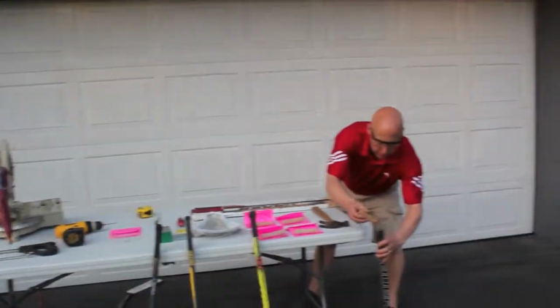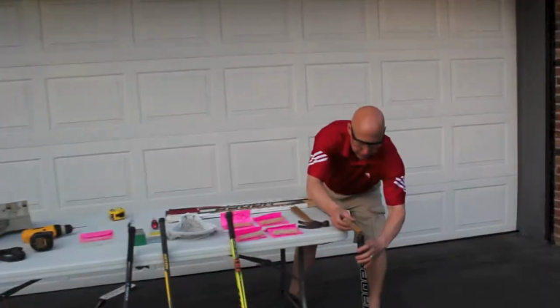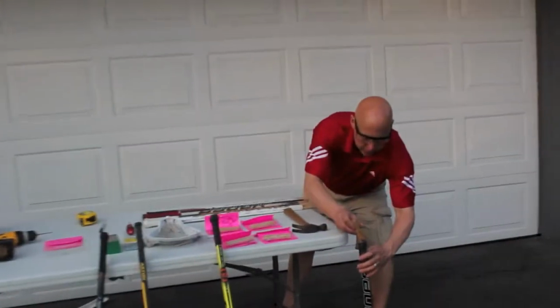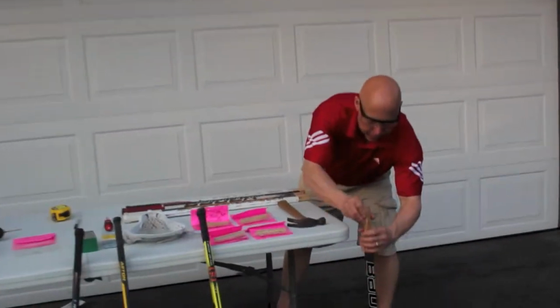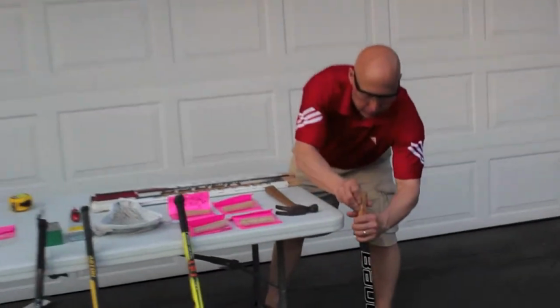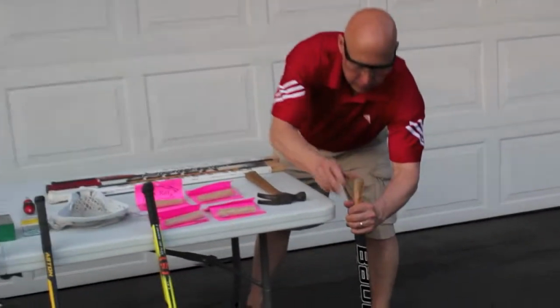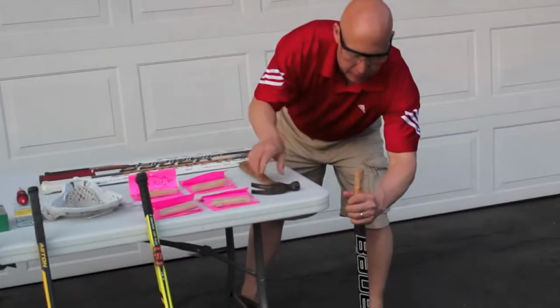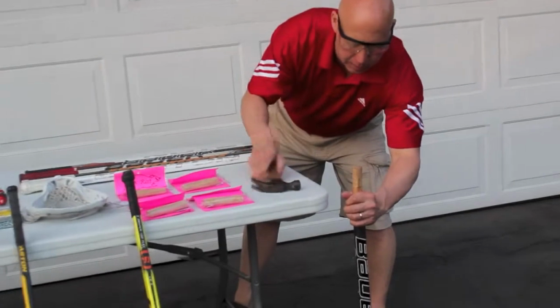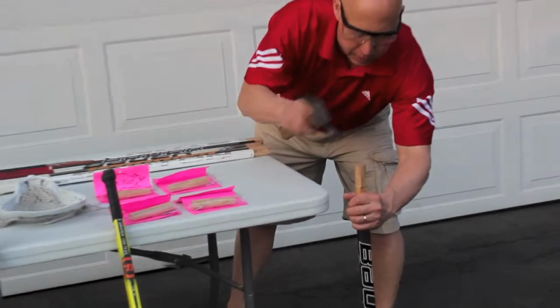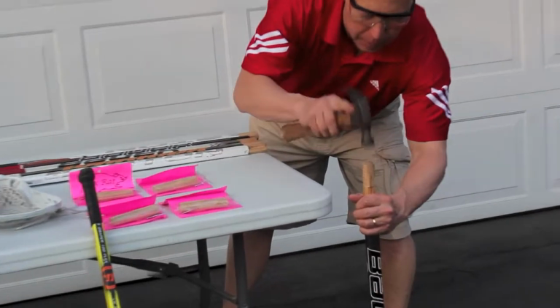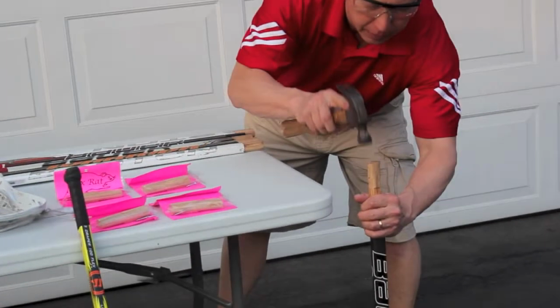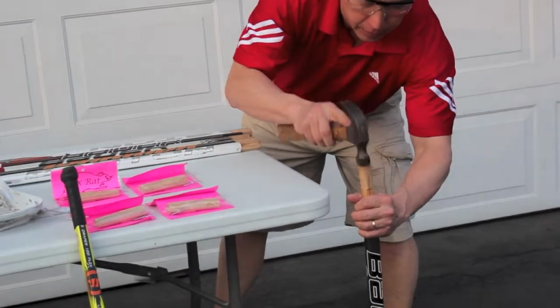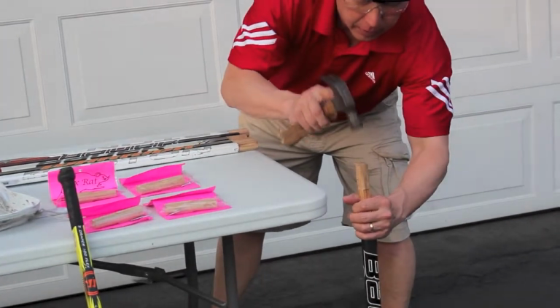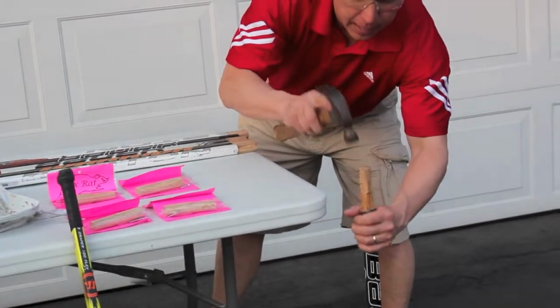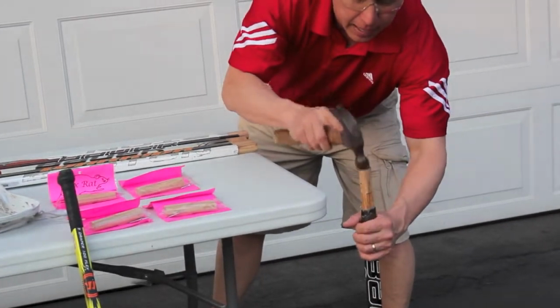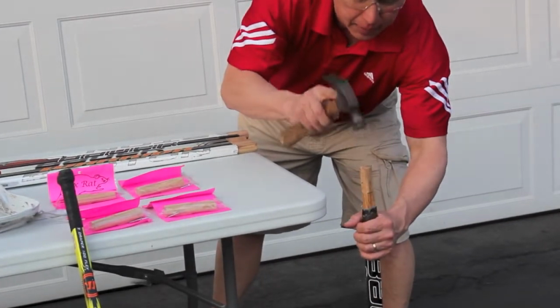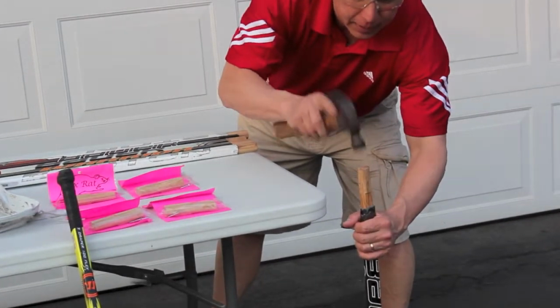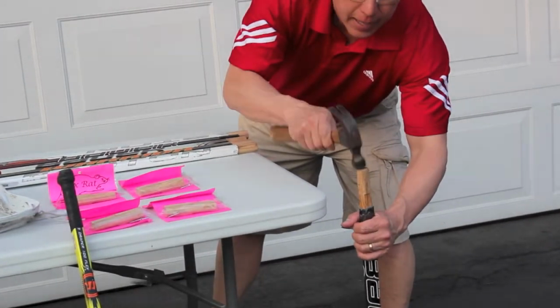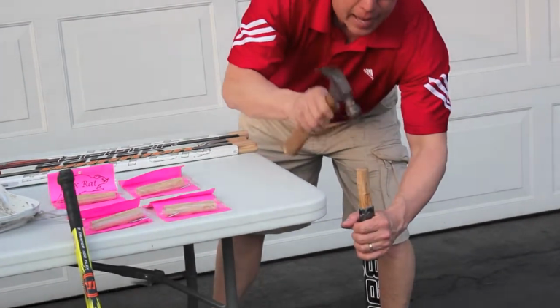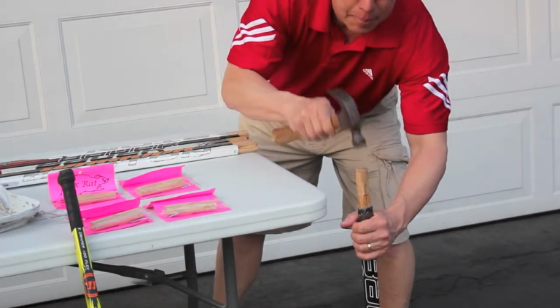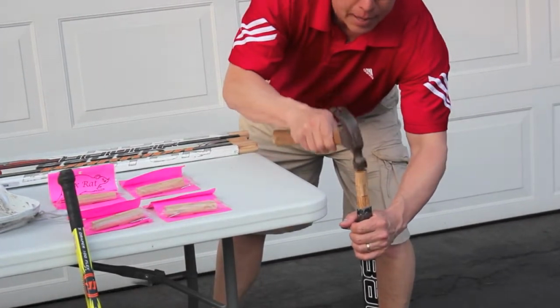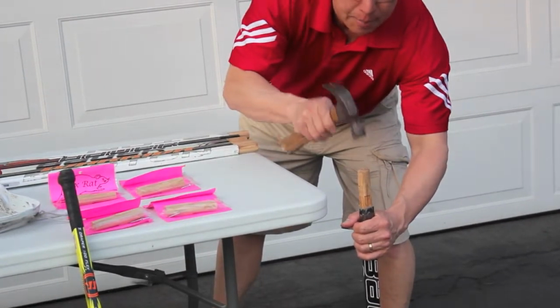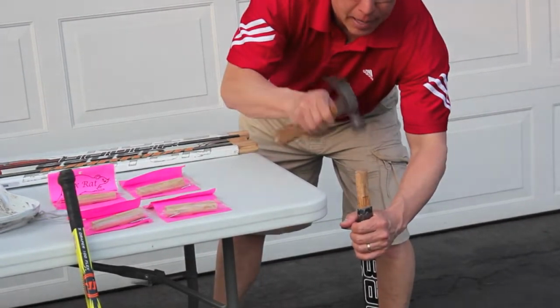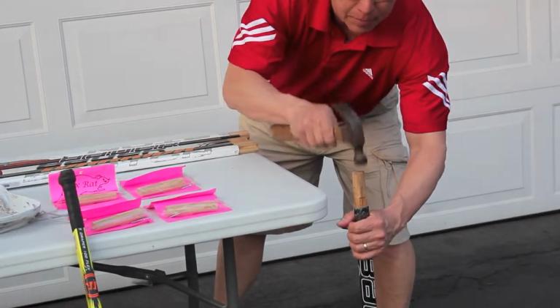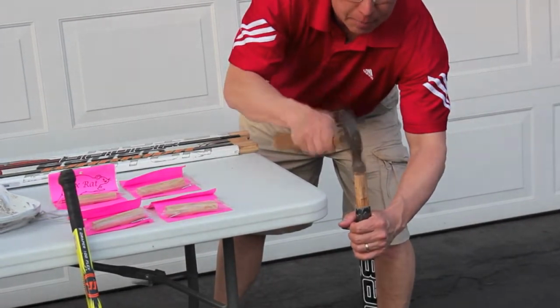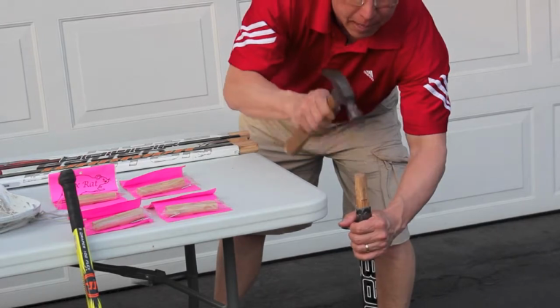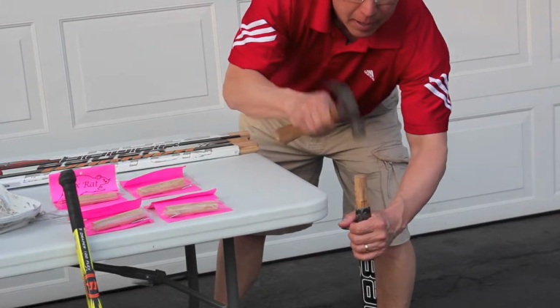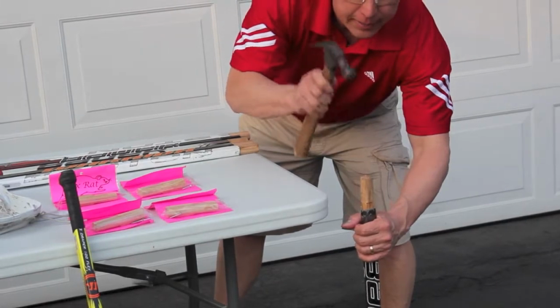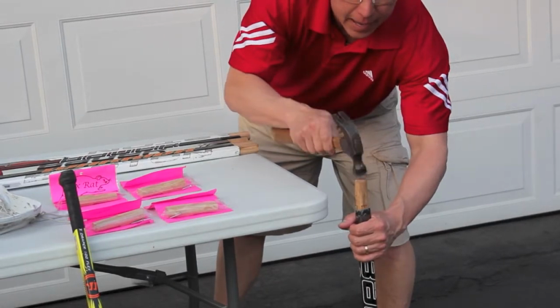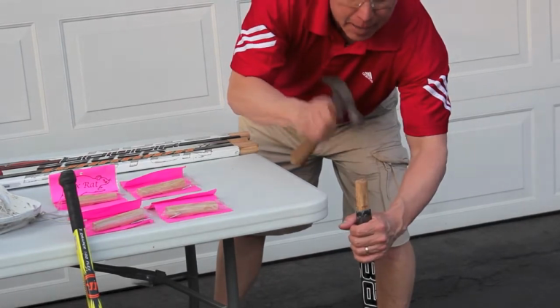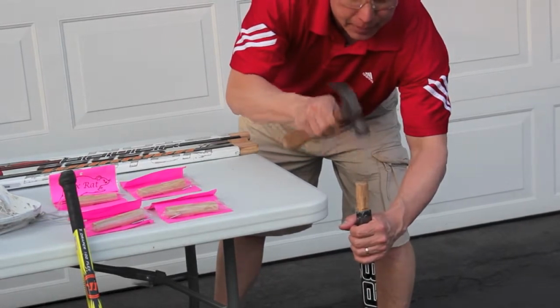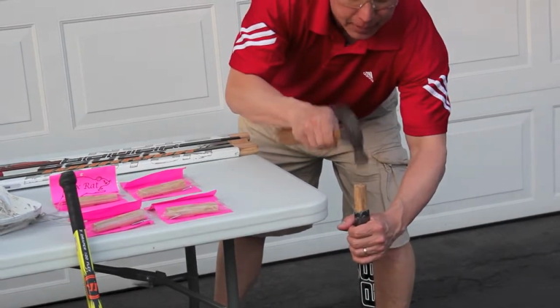Slide this in here like this, take a hammer, and tap it in. Tap it in. Tap, tap, tap it in.